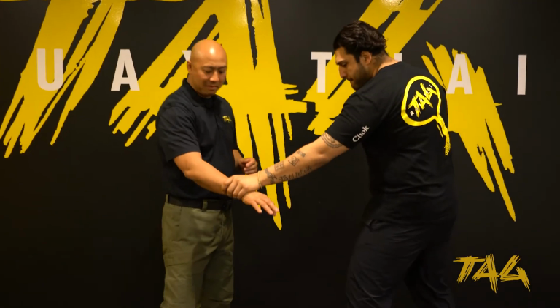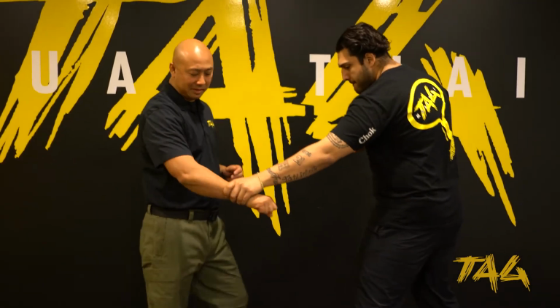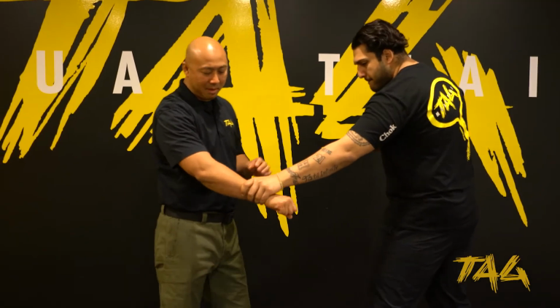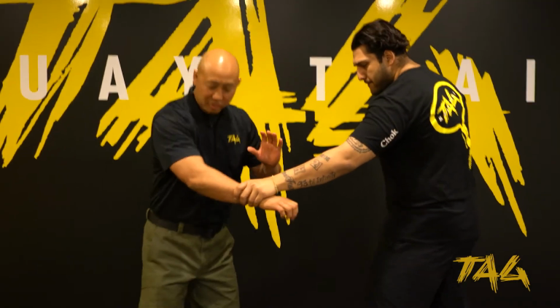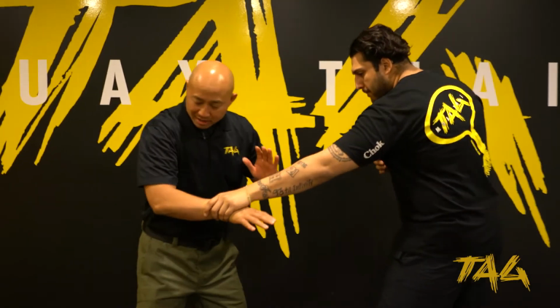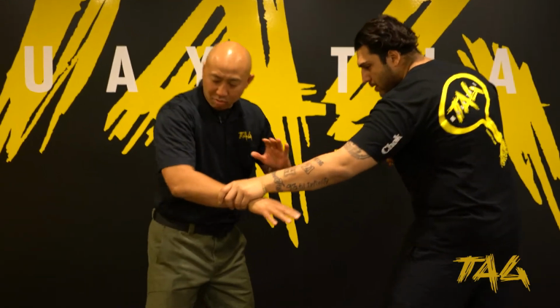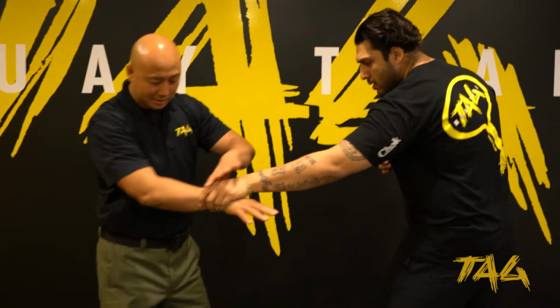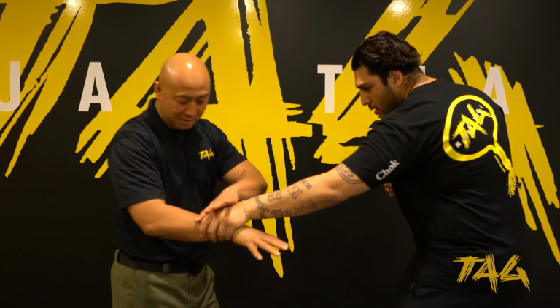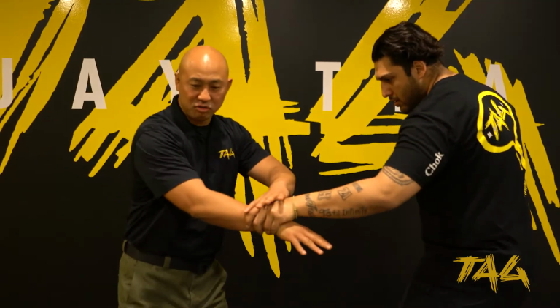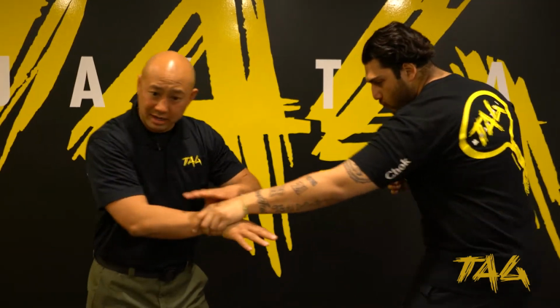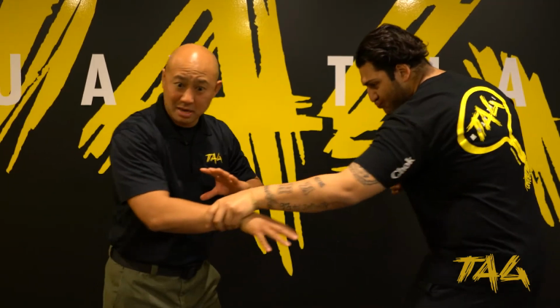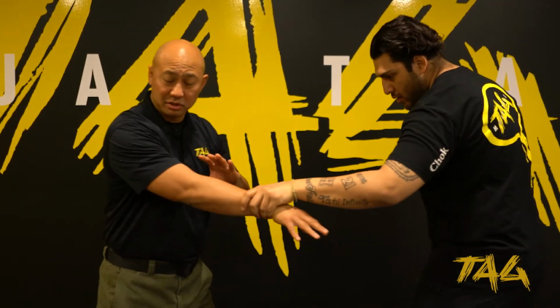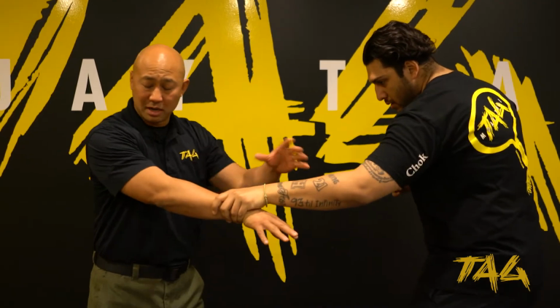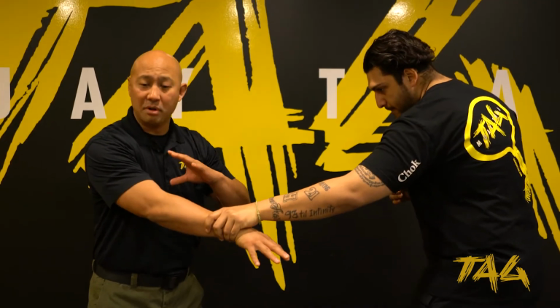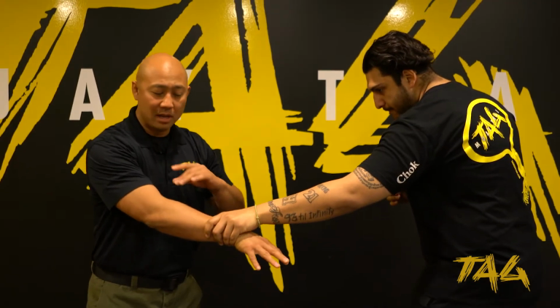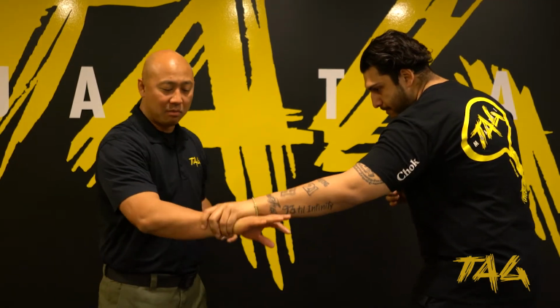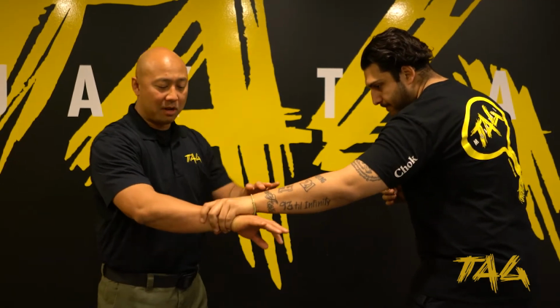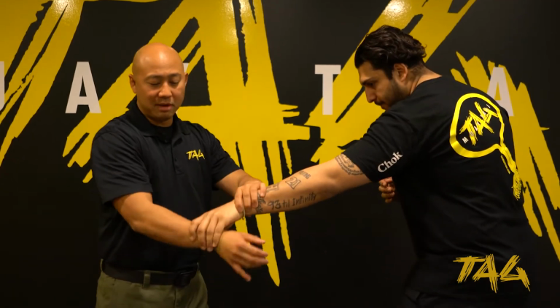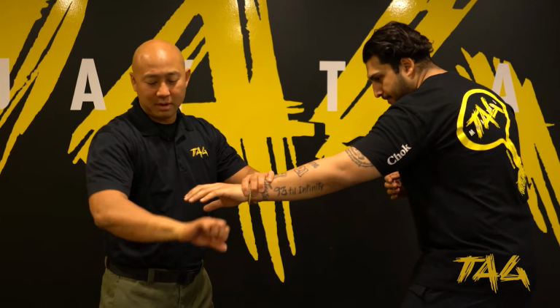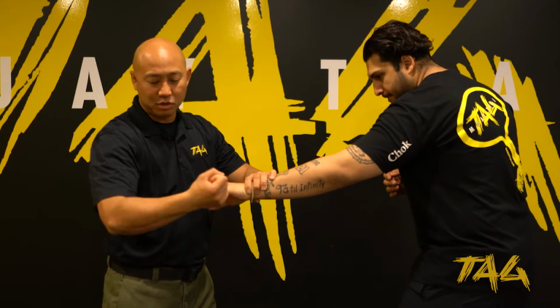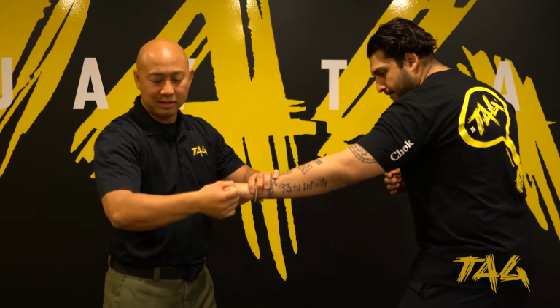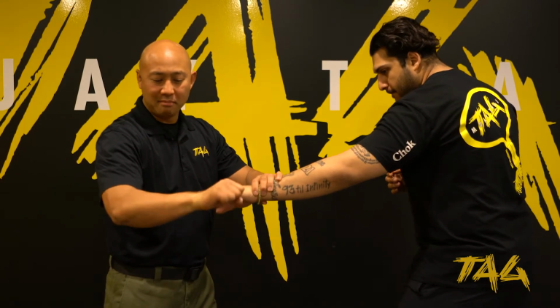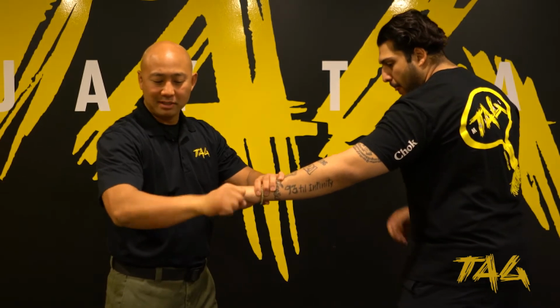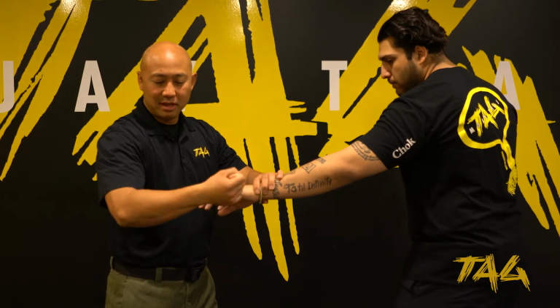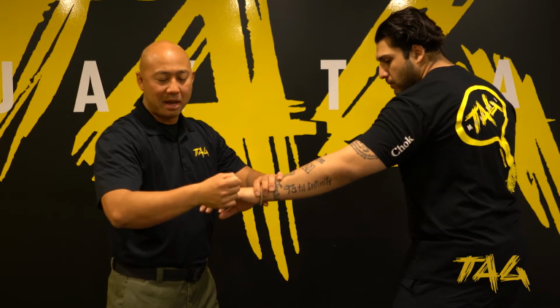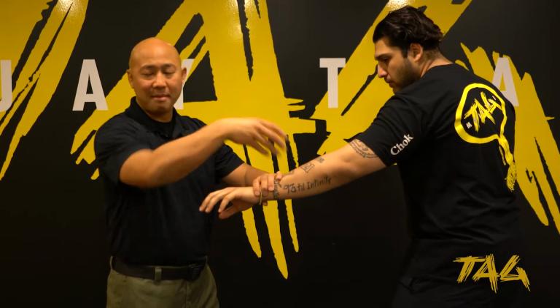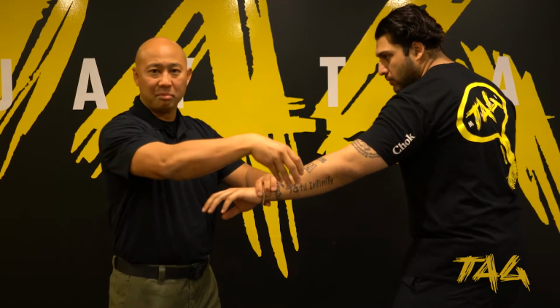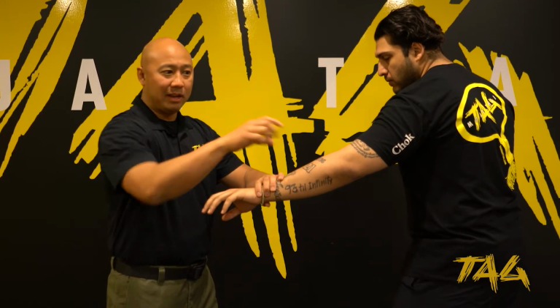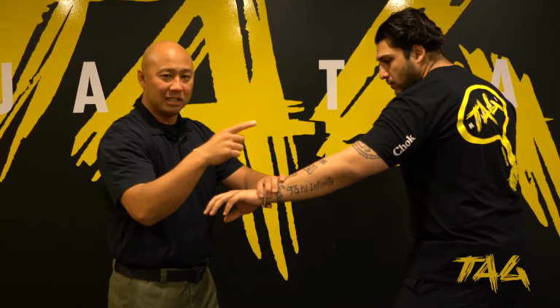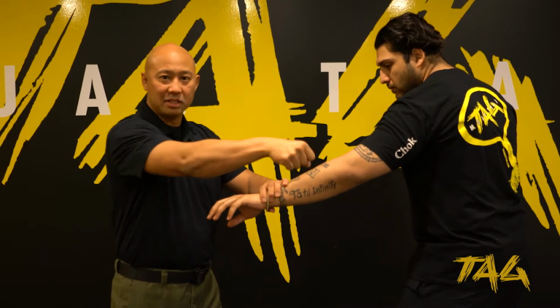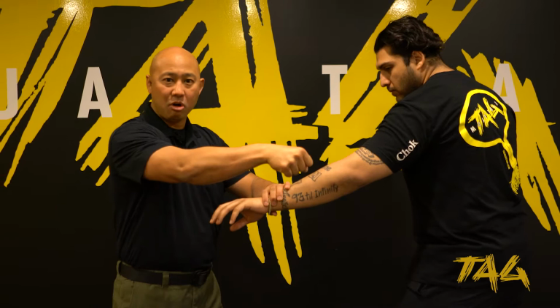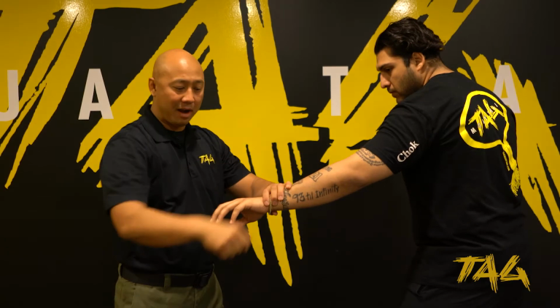I'm going to keep it very simple. I'm not just going to go ahead and pull, because he's still going to be very strong and he's going to be able to go with me. So what I want to do is twist my wrist. Think about if you grab a drill bit — once it spins, it's going to be hard to grab.